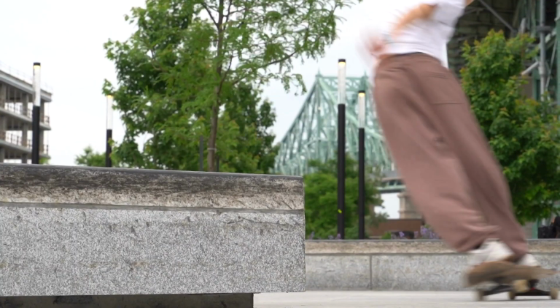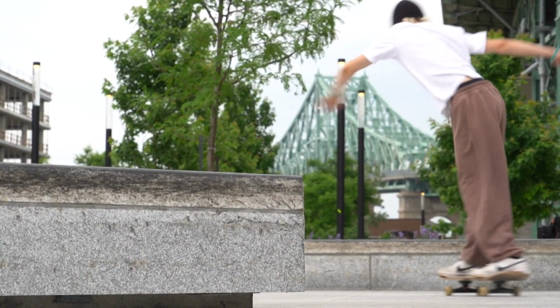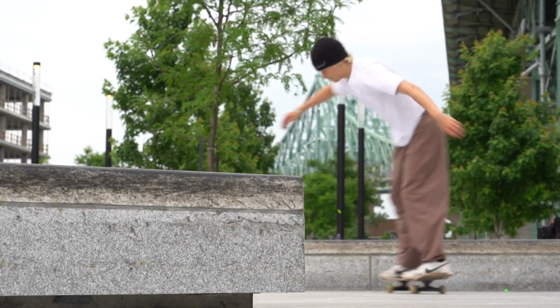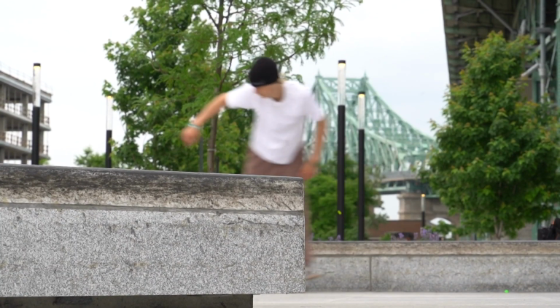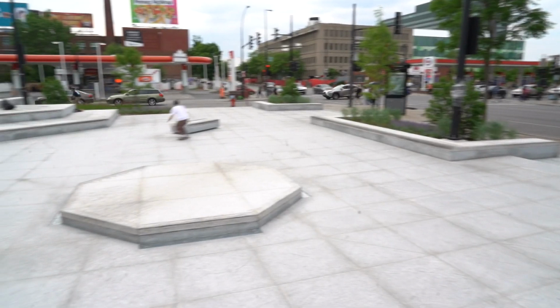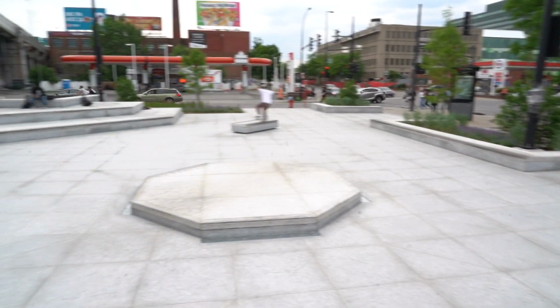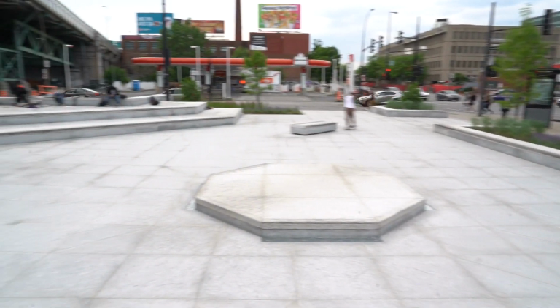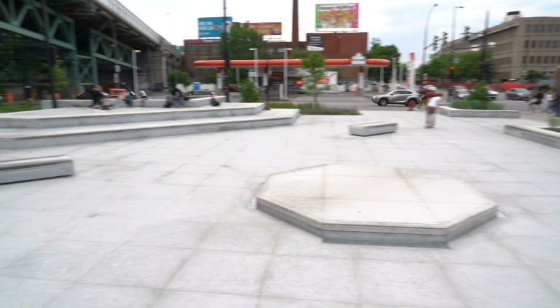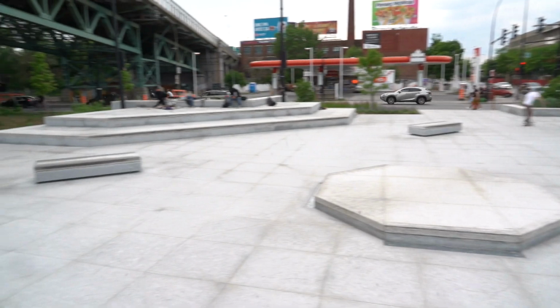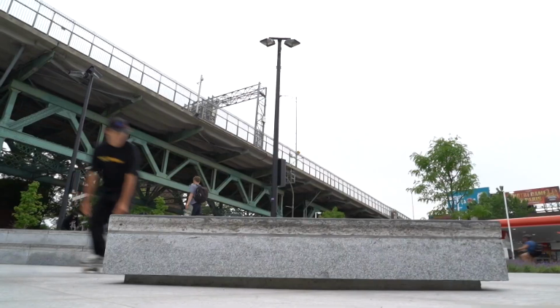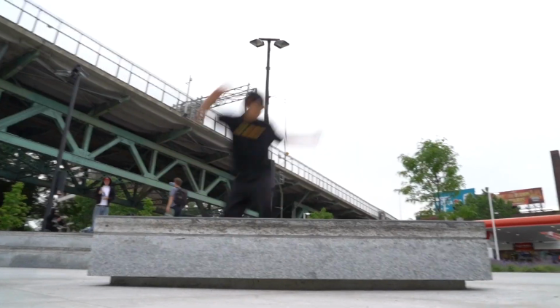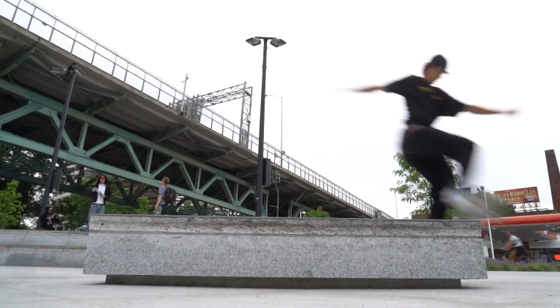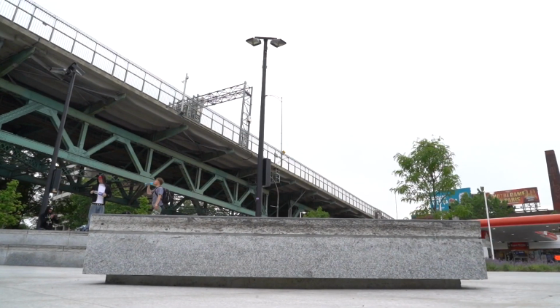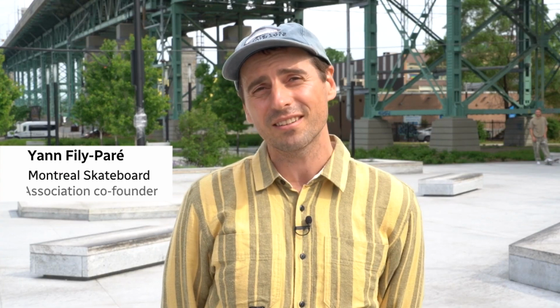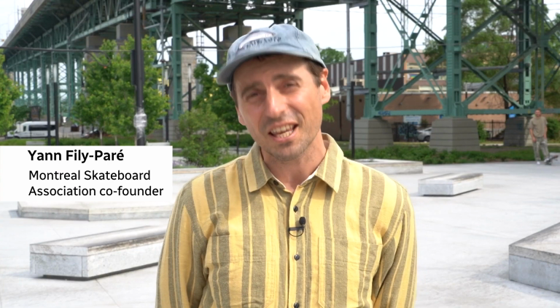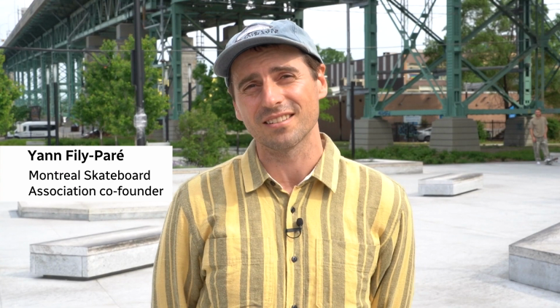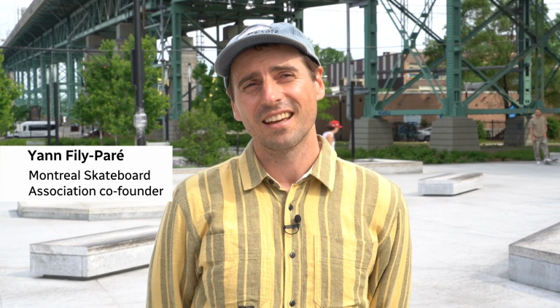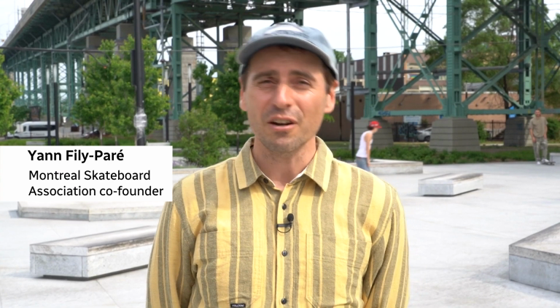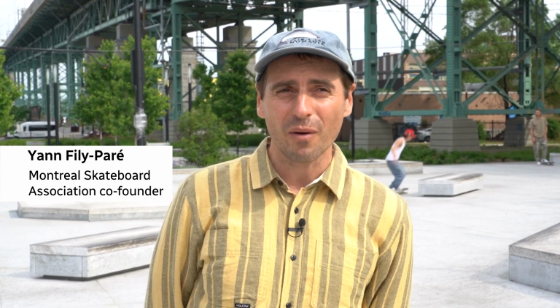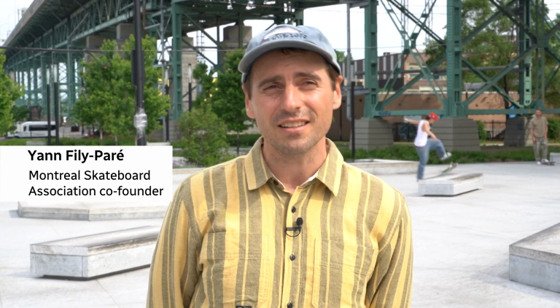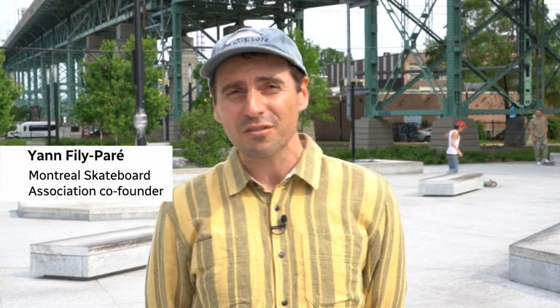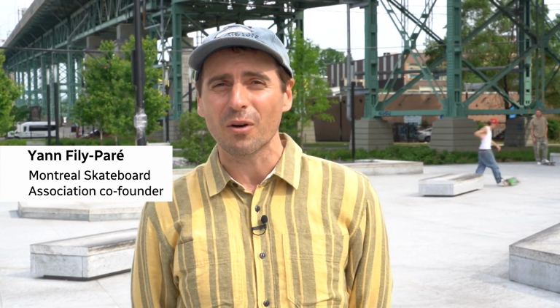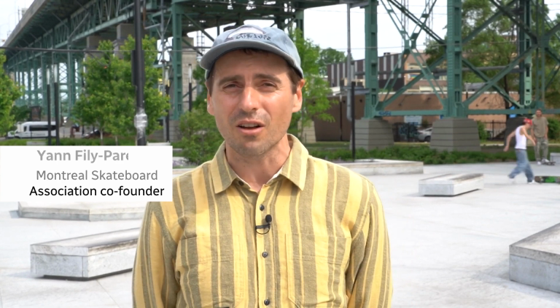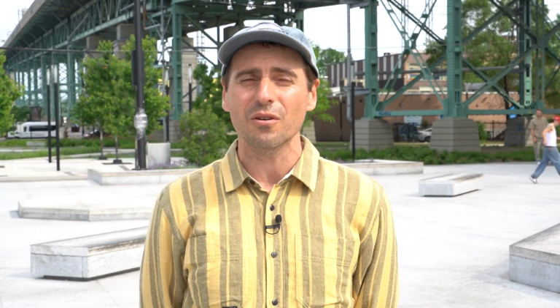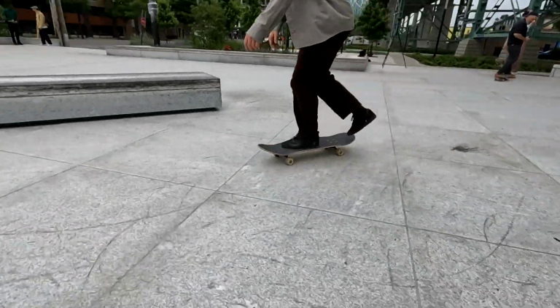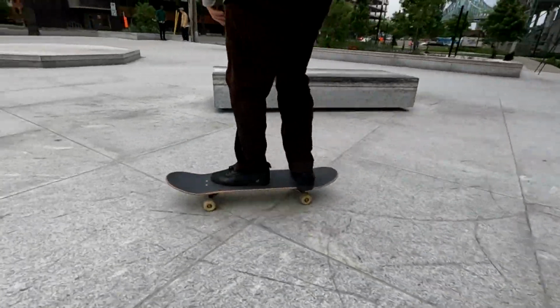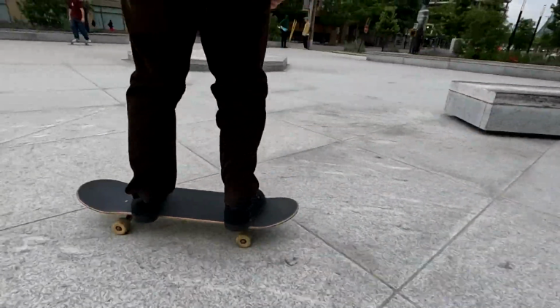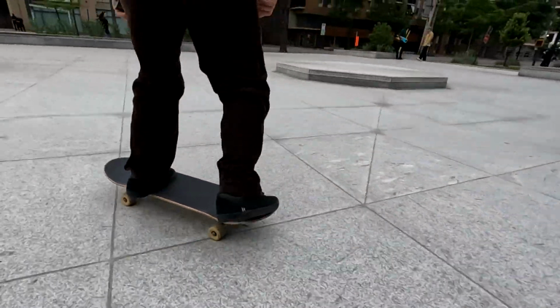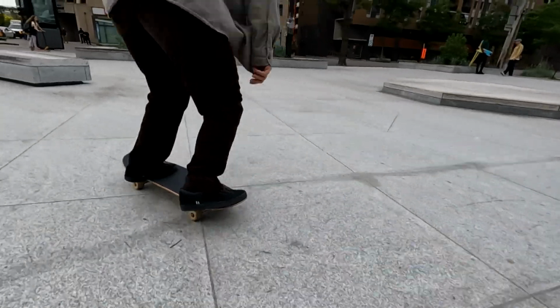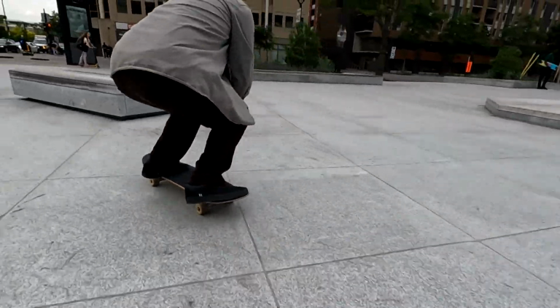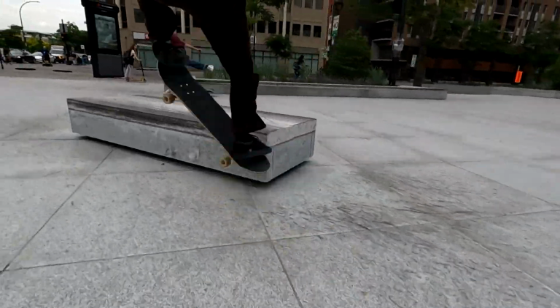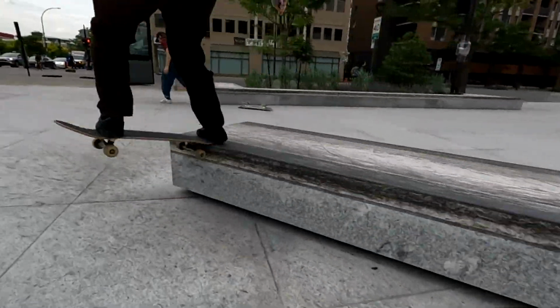We went from the worst skate park to one of the best skate parks. We call it the skate plaza — it's kind of a skate park, kind of a skate spot, and it's also an urban plaza. It's all made out of granite and it's really urban.